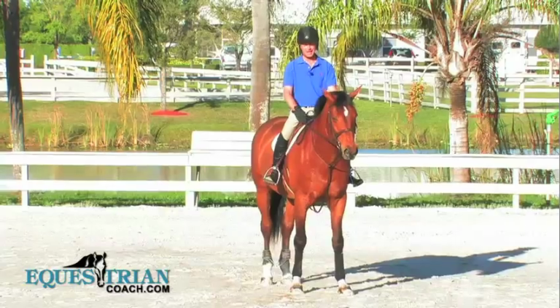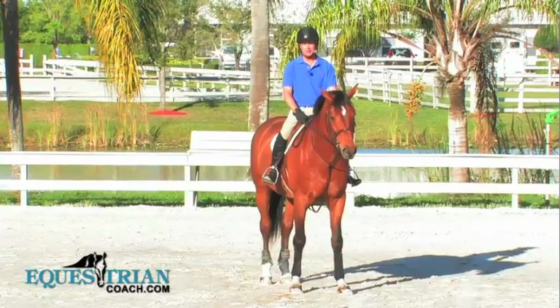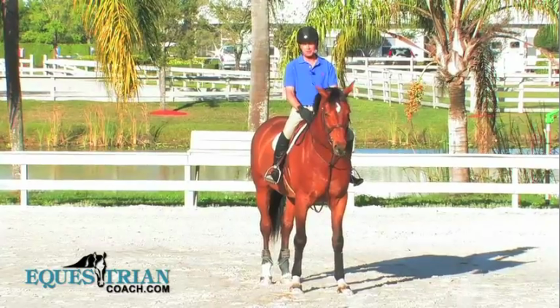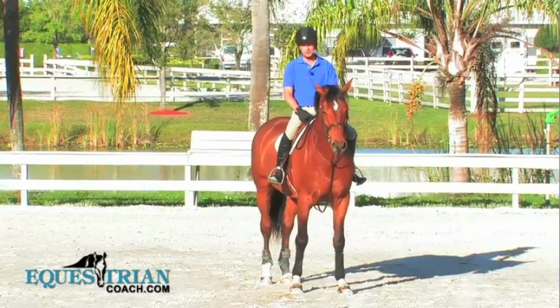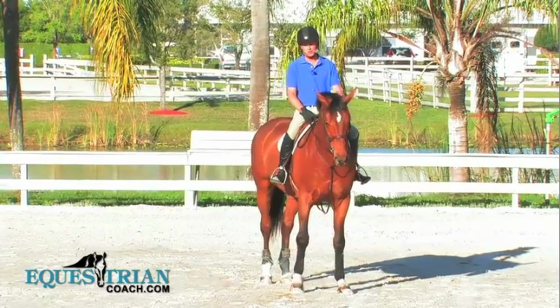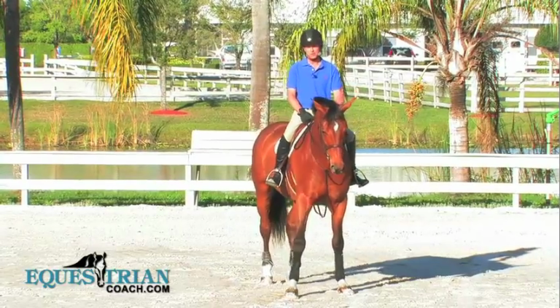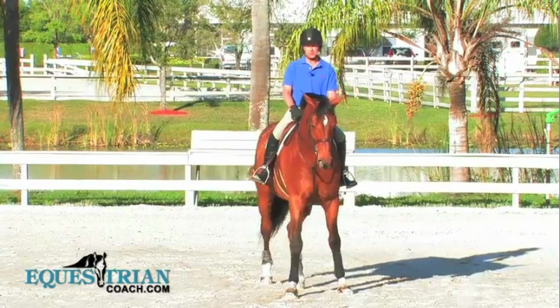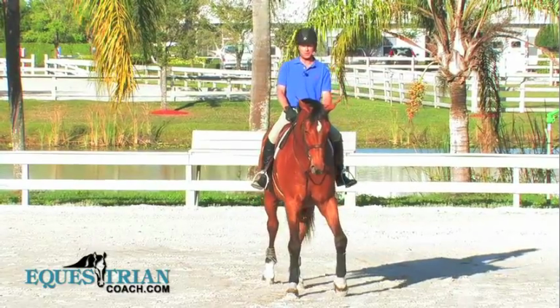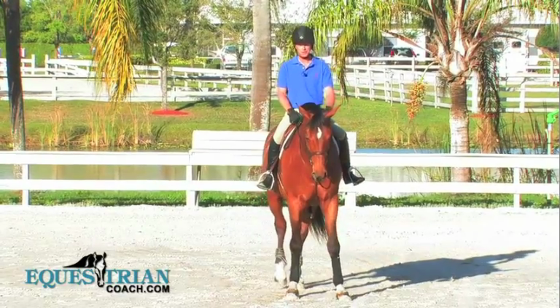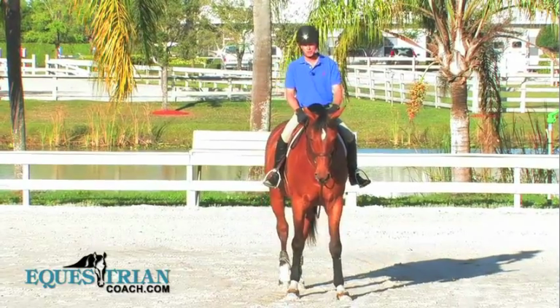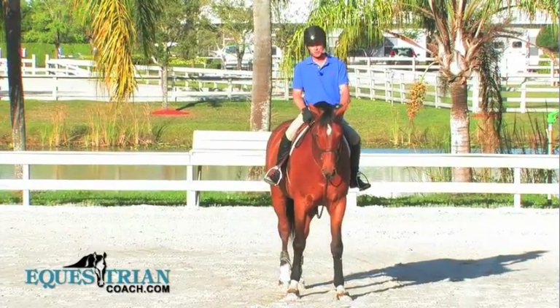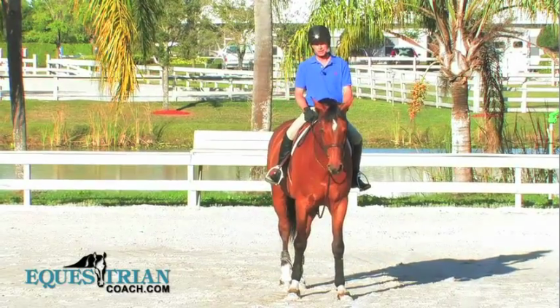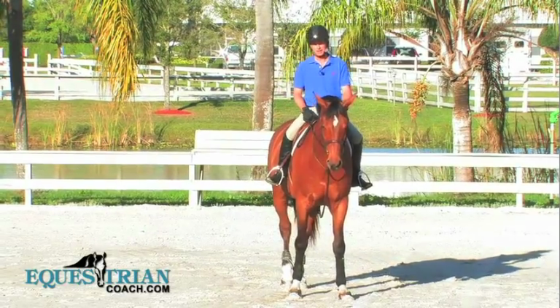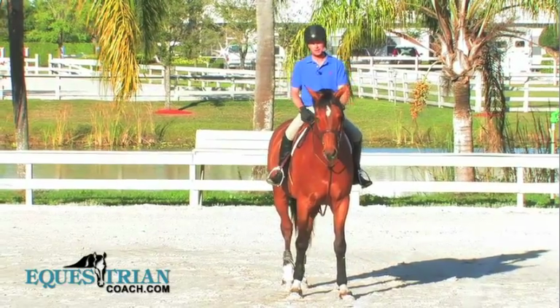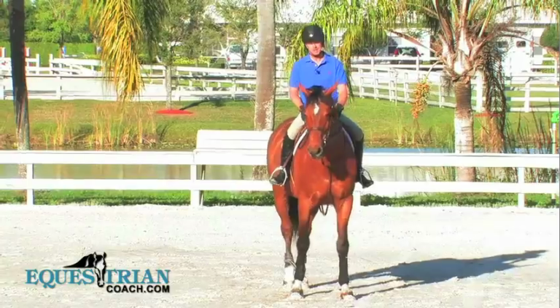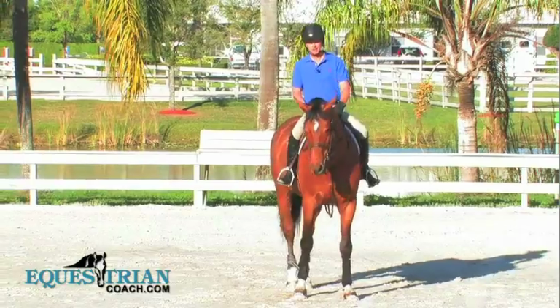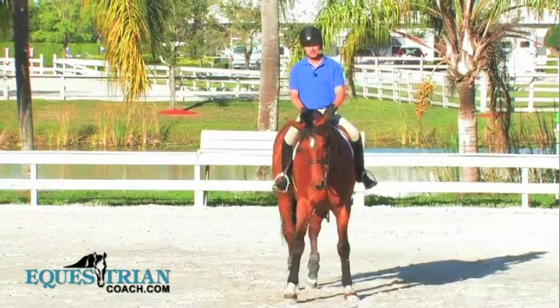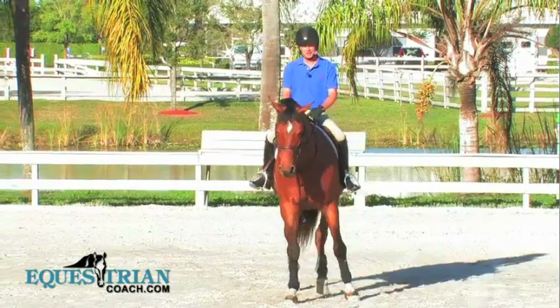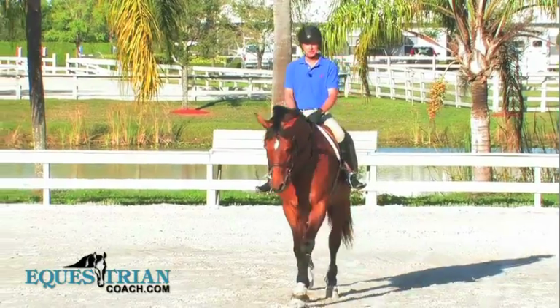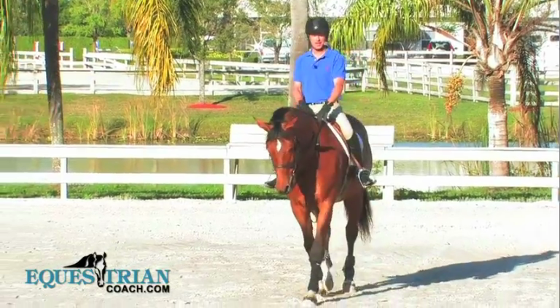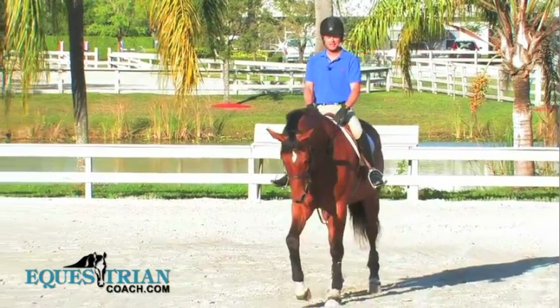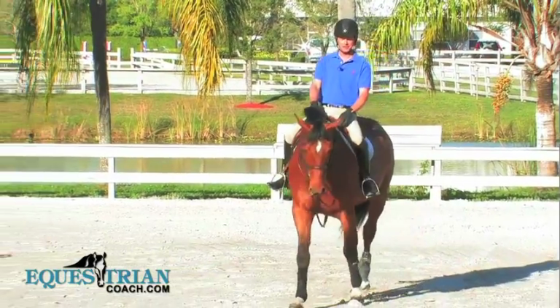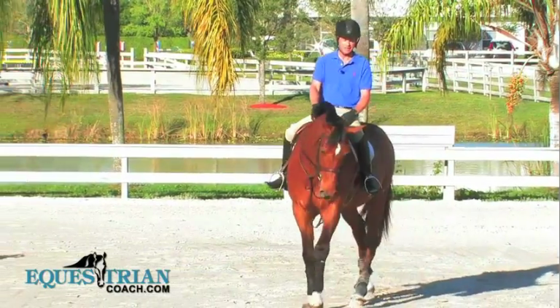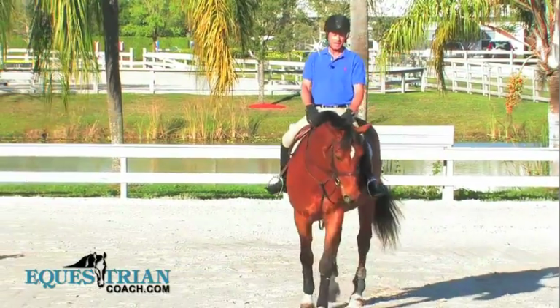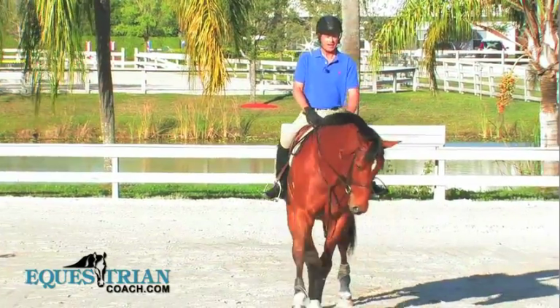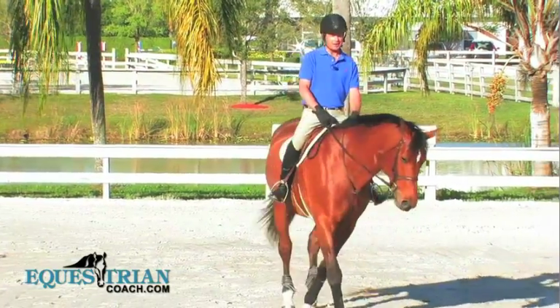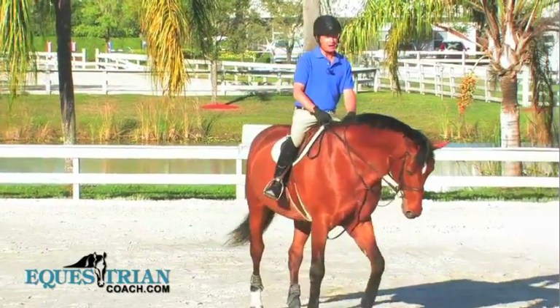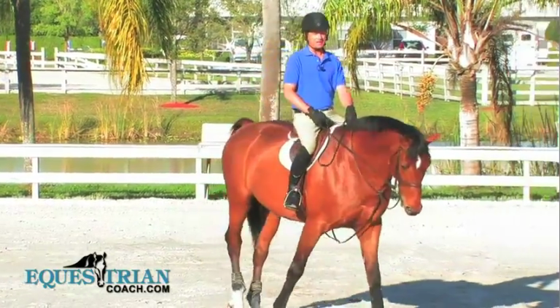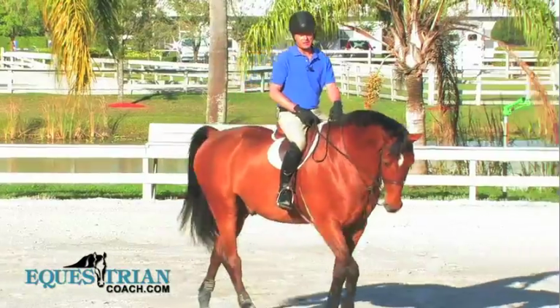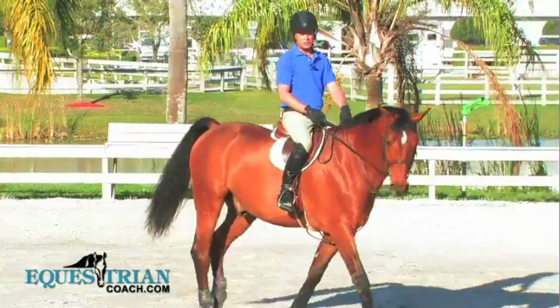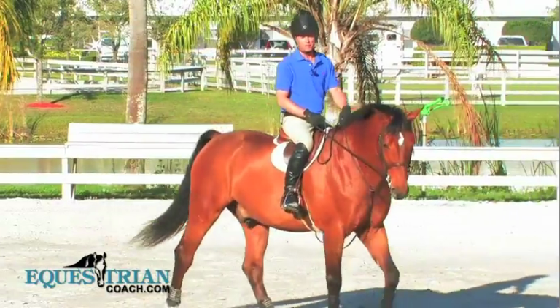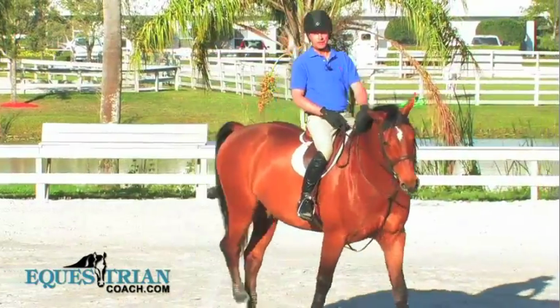Hi, I'm Peter Pletcher. Welcome to EquestrianCoach.com. I'm here today to talk about the Handy Hunters and how to ride and how to train for it.